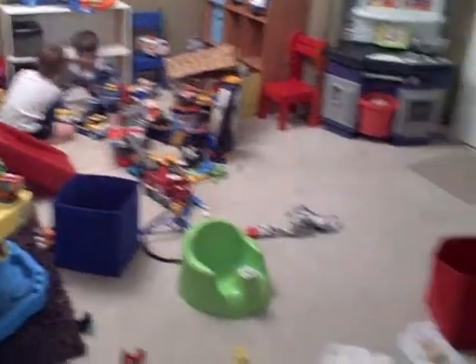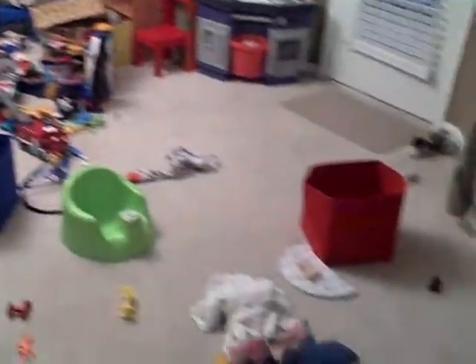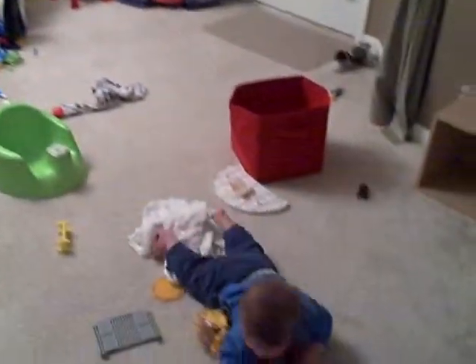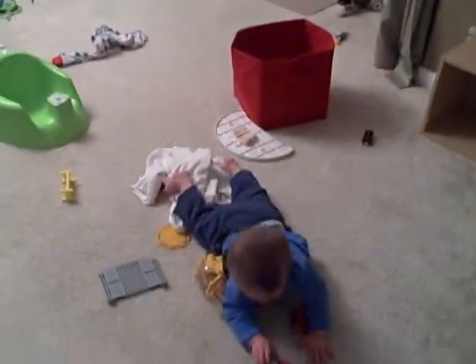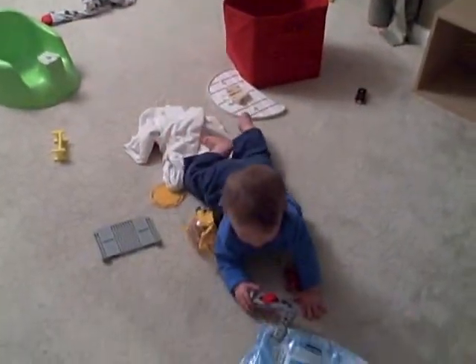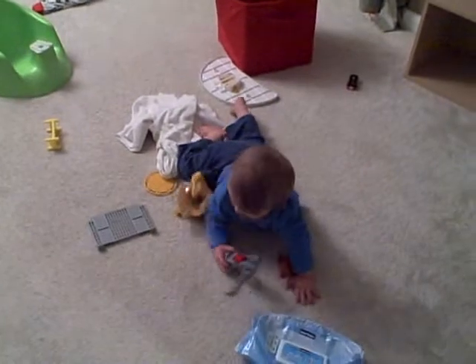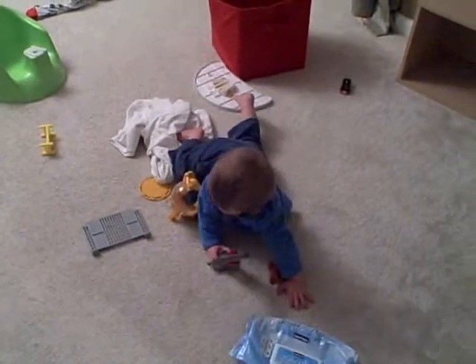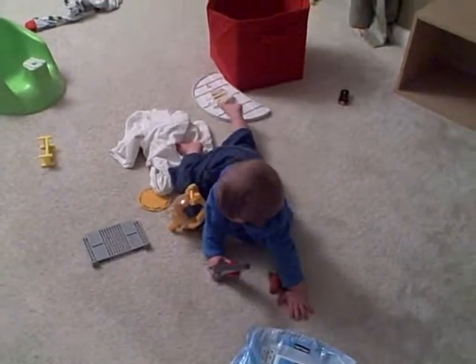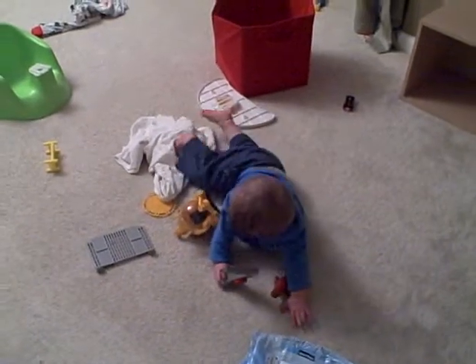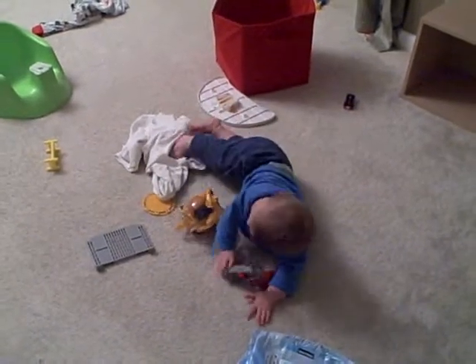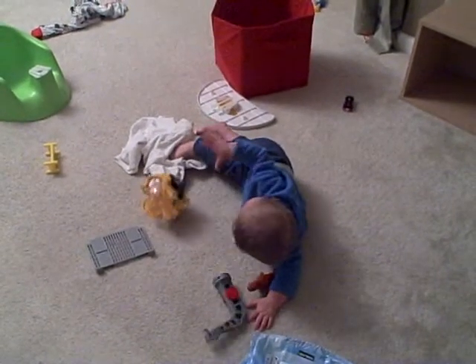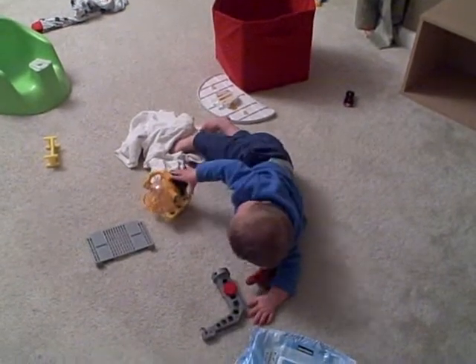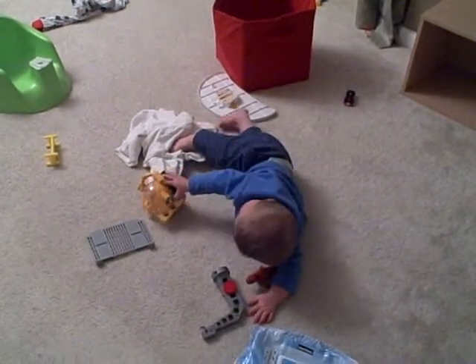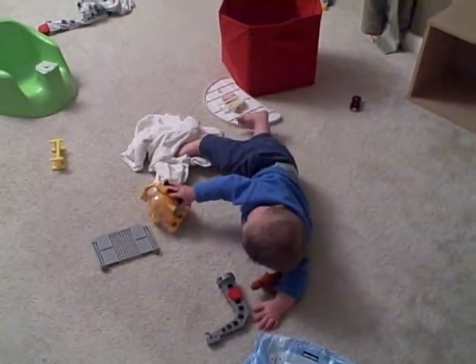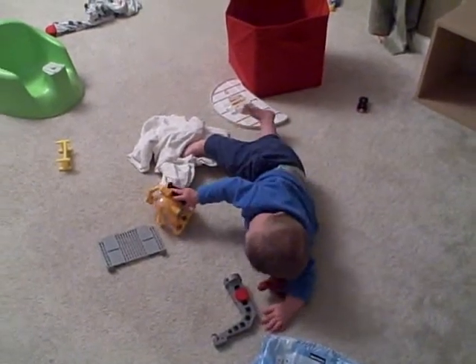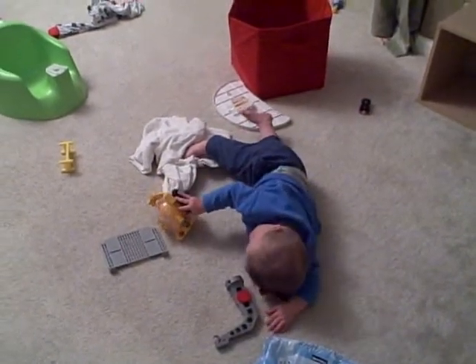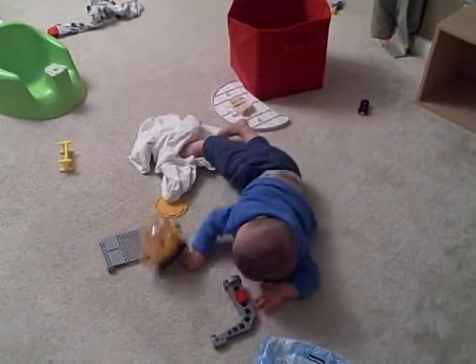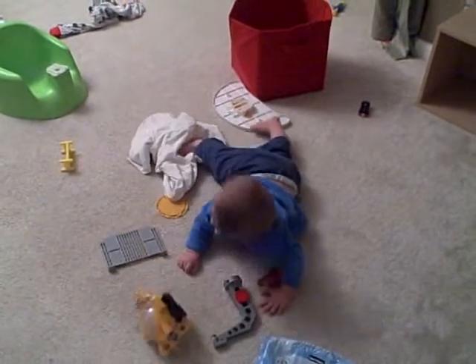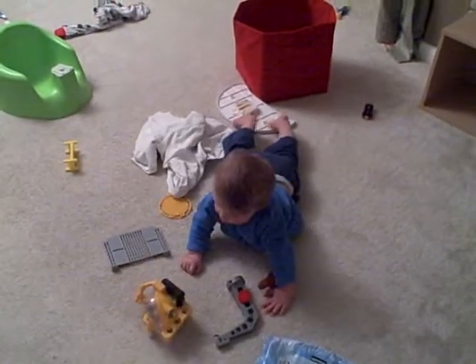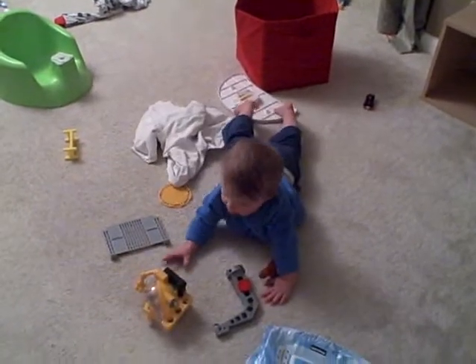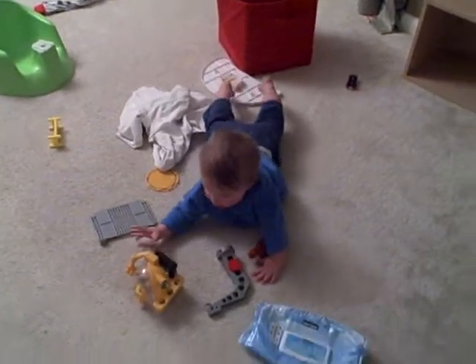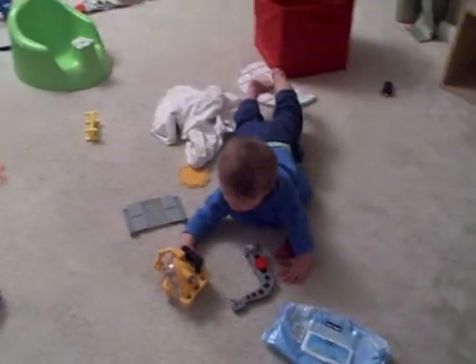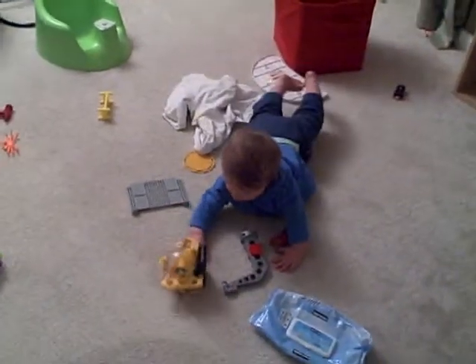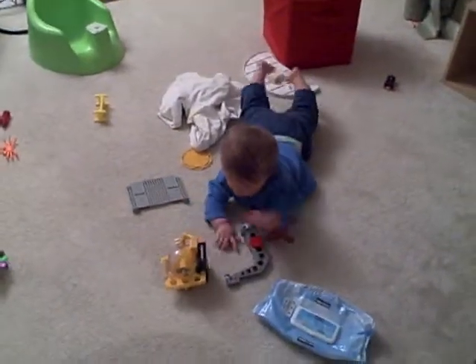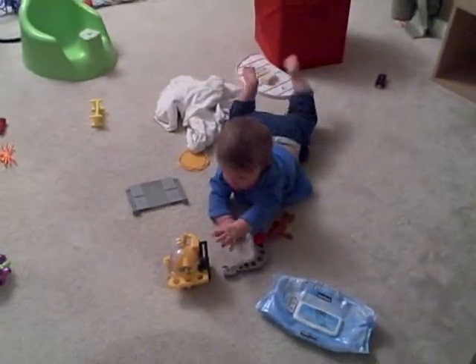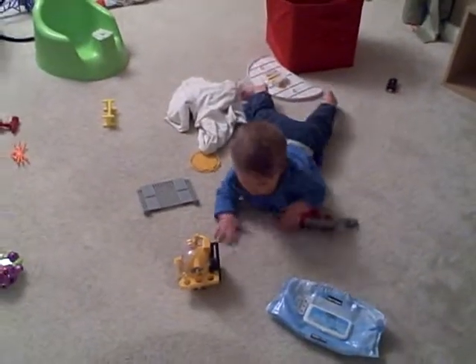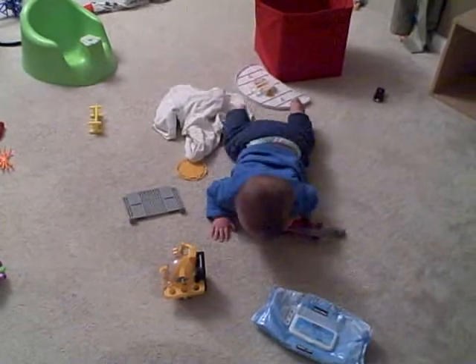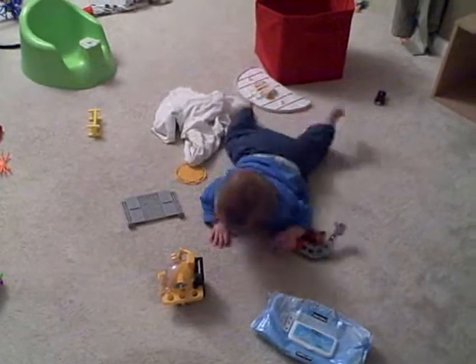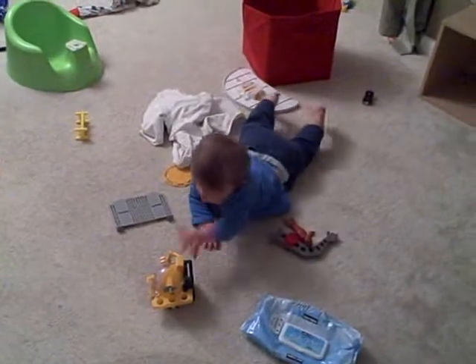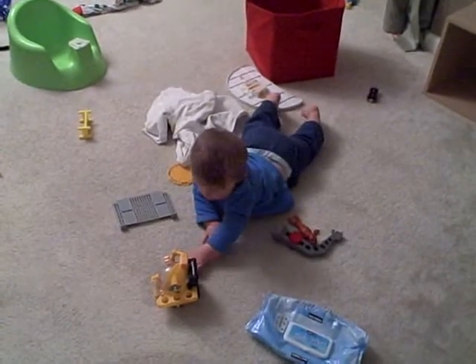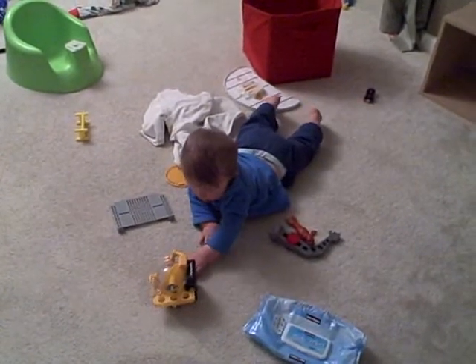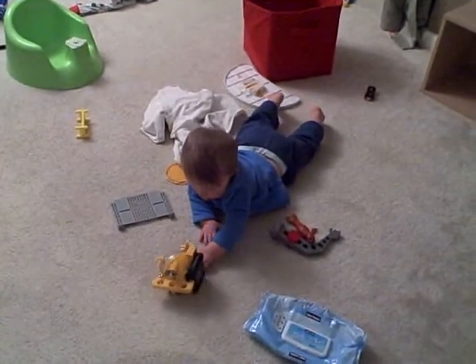And here's Landis rolling. You can tell where he just was. So we had to move all the little pieces upstairs. It won't be long. He's got four teeth. There he goes, scoots up a little bit.